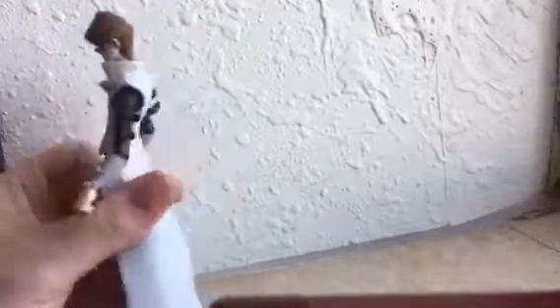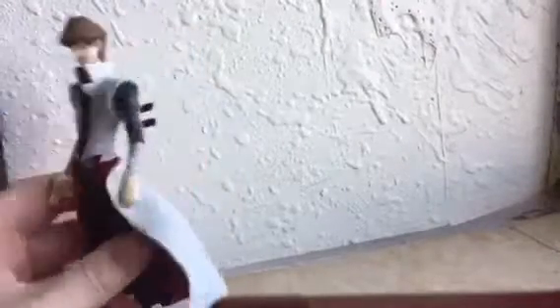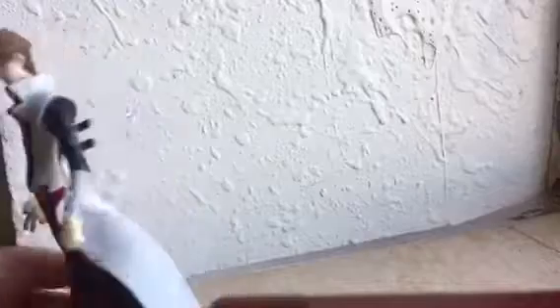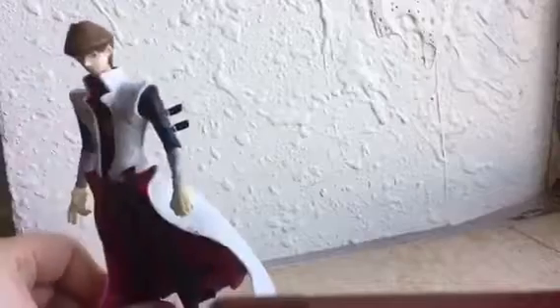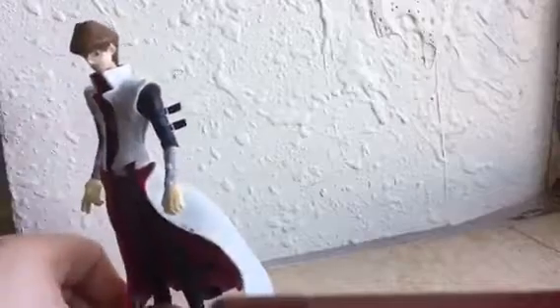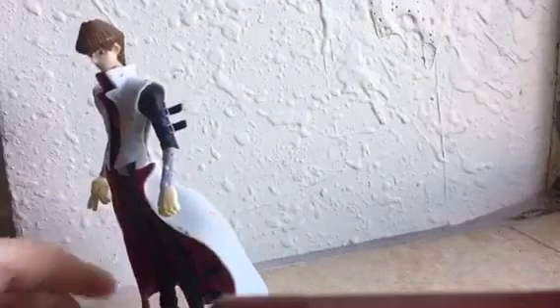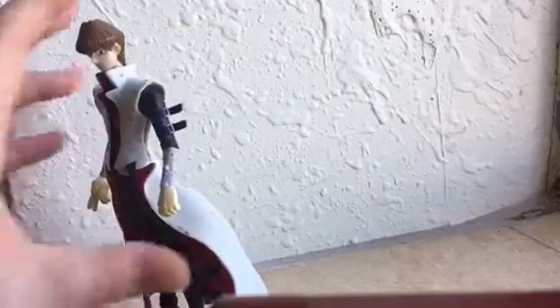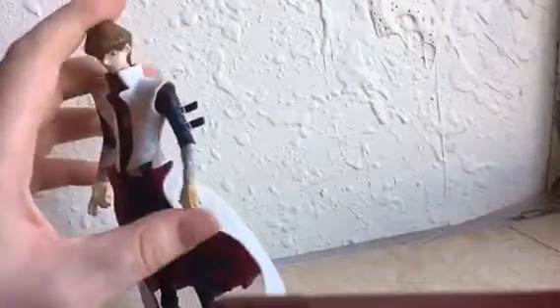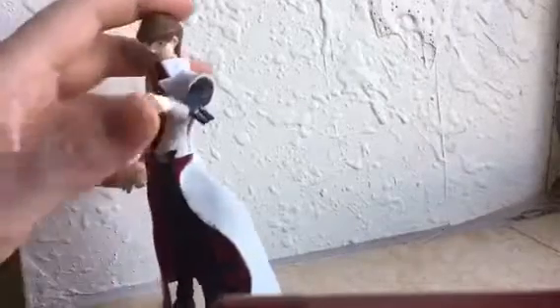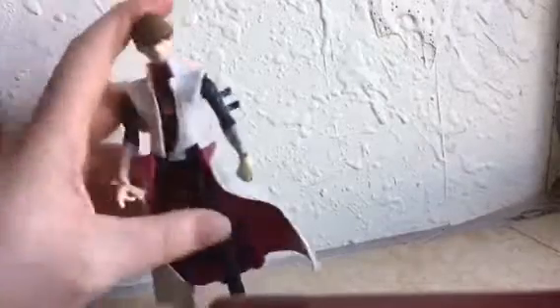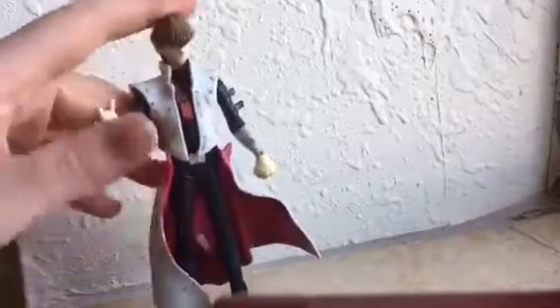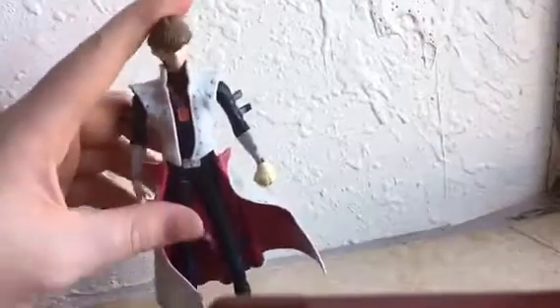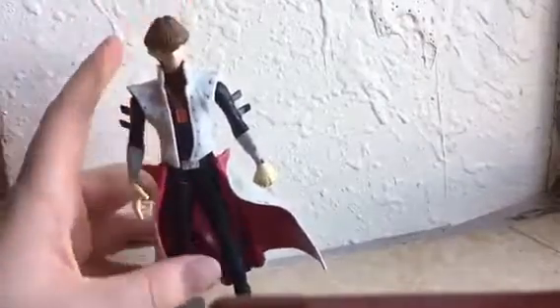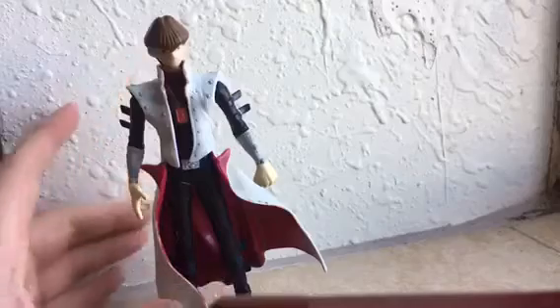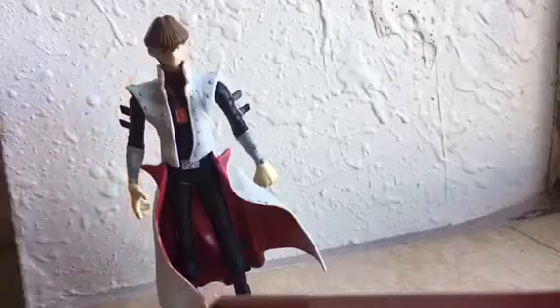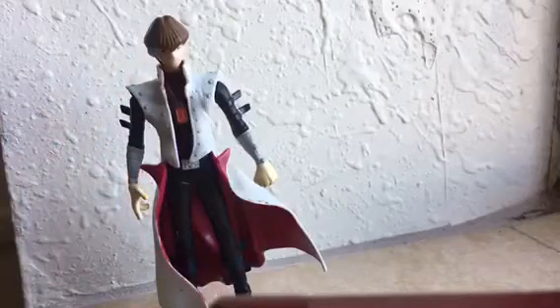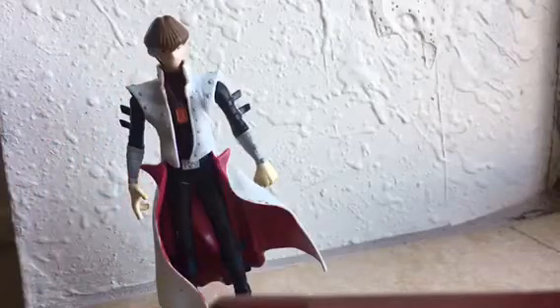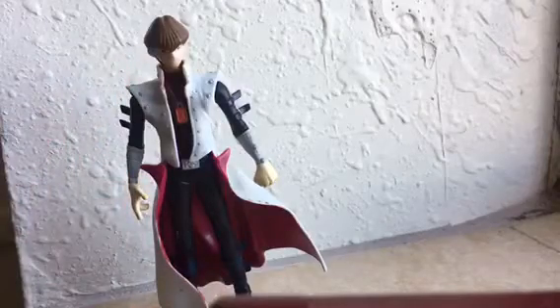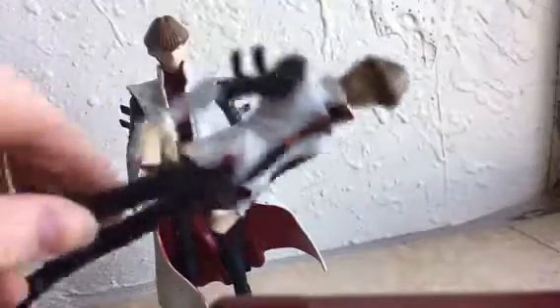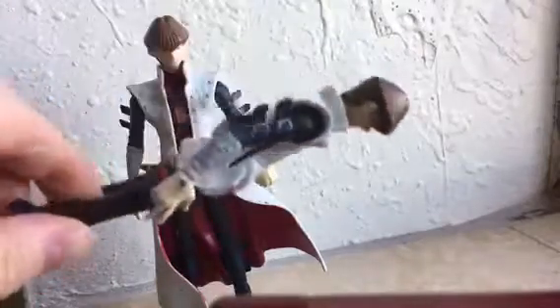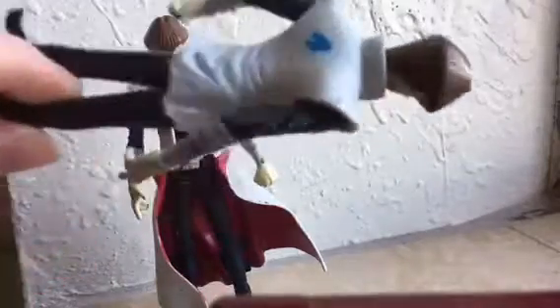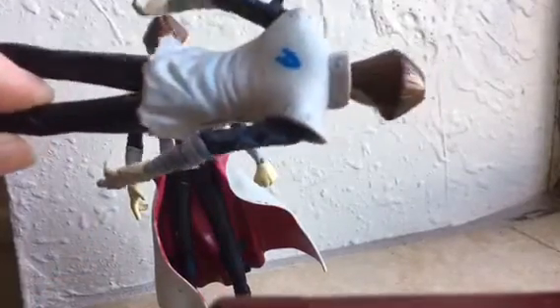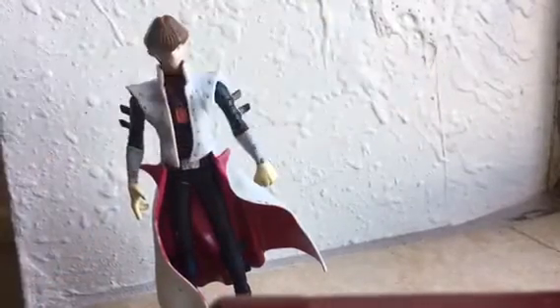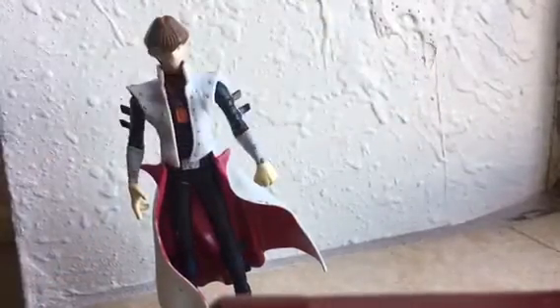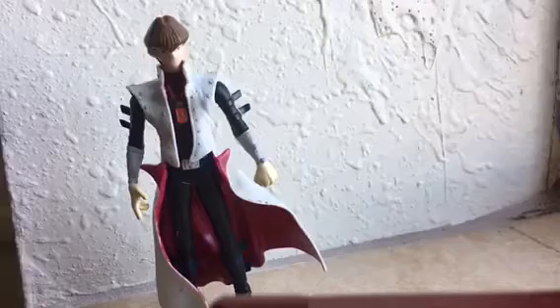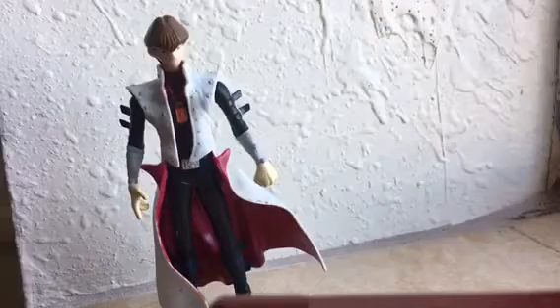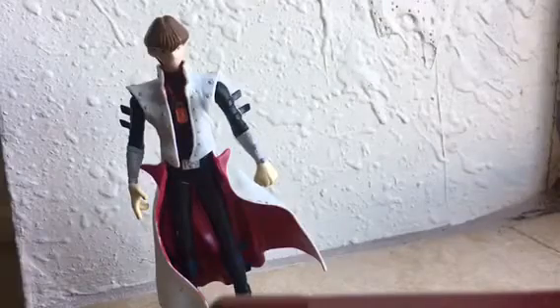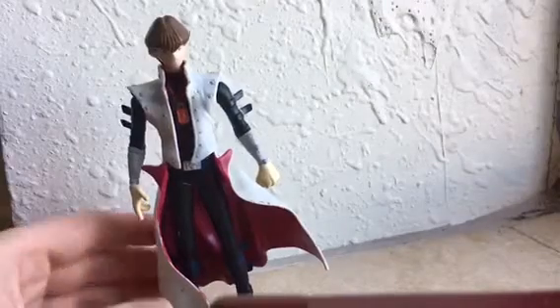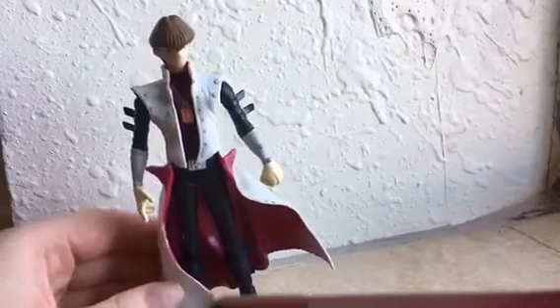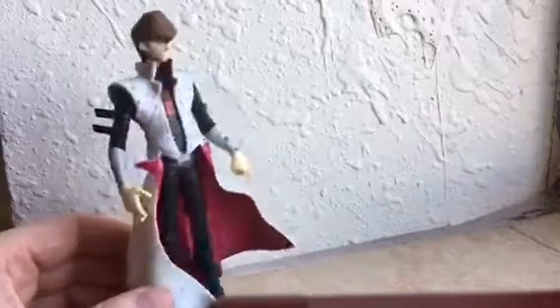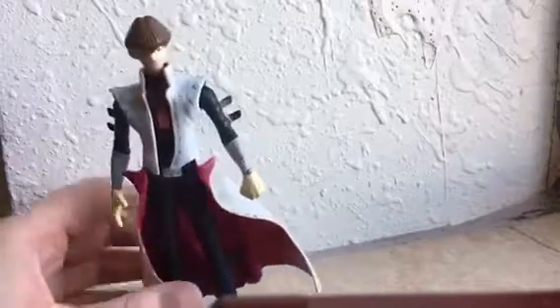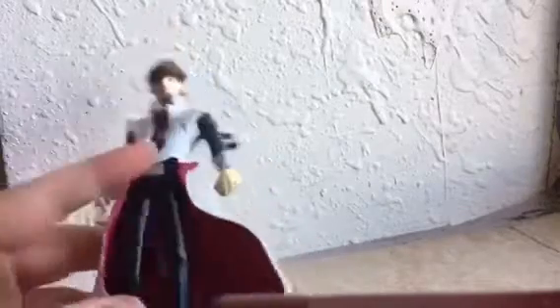I mean, it's not as good as Figma Kaiba, let's be honest. But I don't have one of those, so this is the best I have. And I have two of these. Let me find my other one real quick — which is missing the back piece, so I prefer to use this one in my videos.